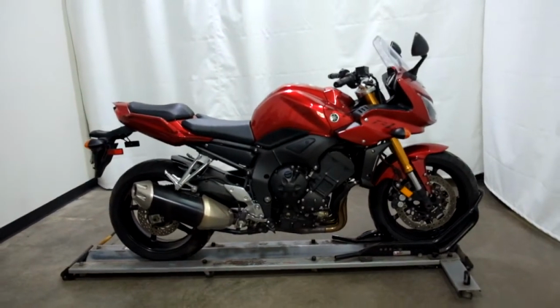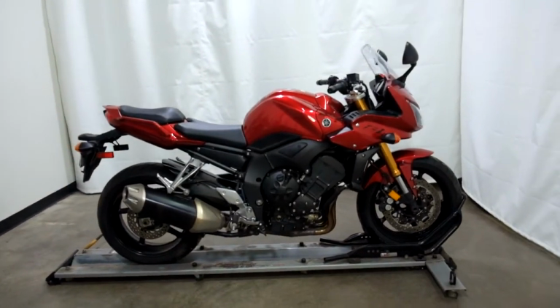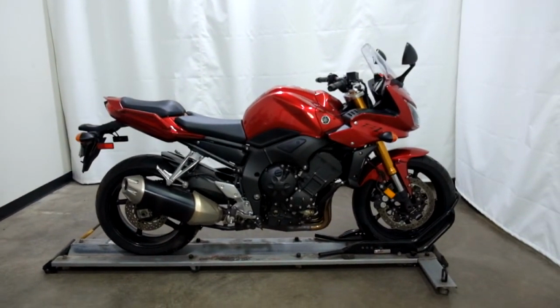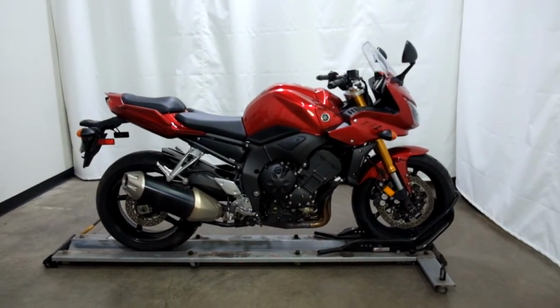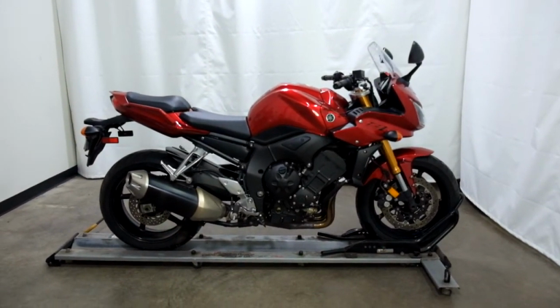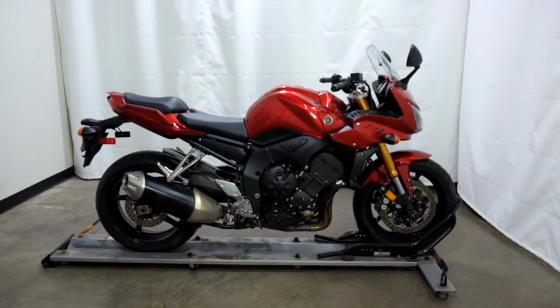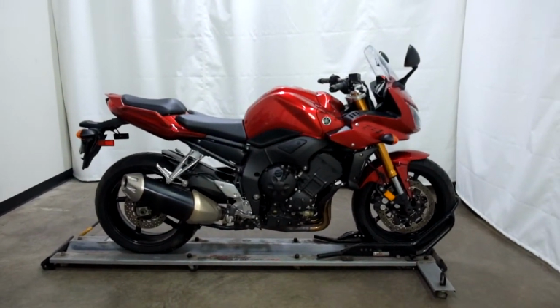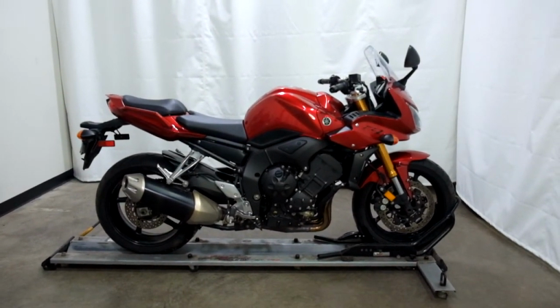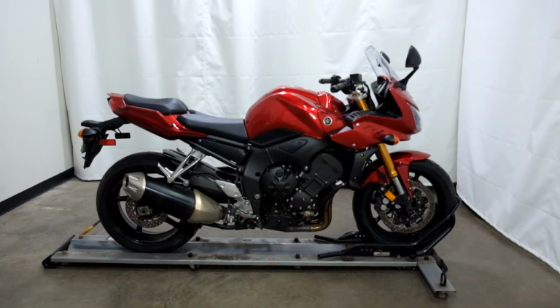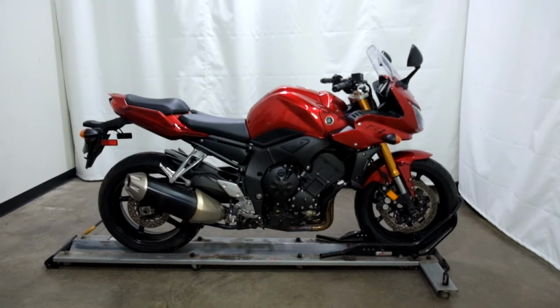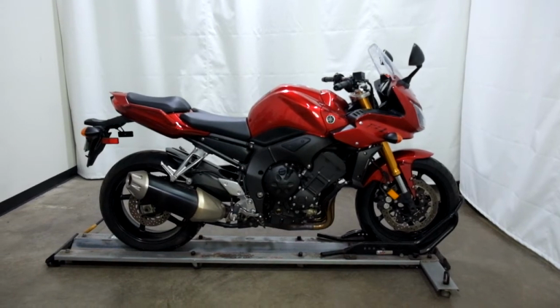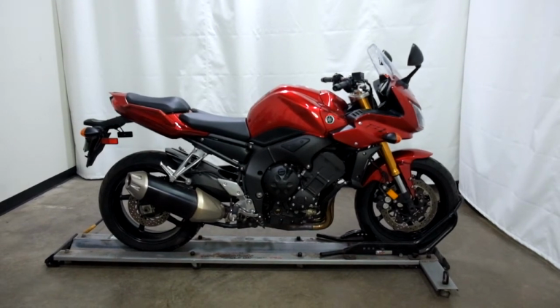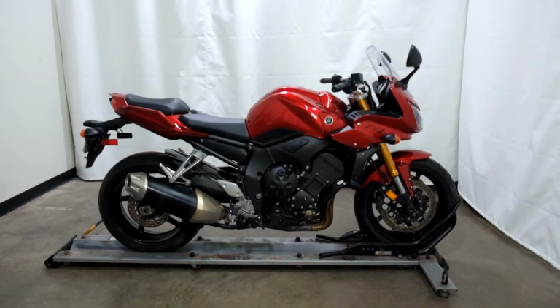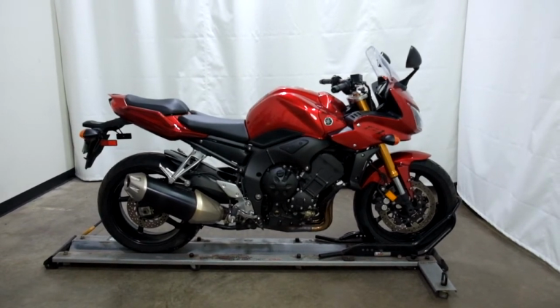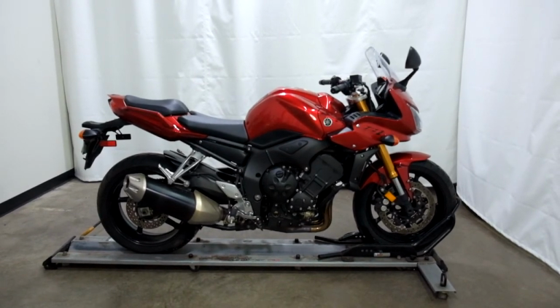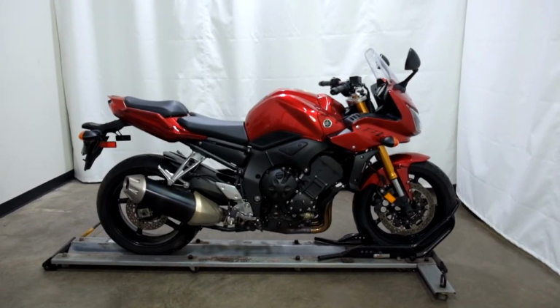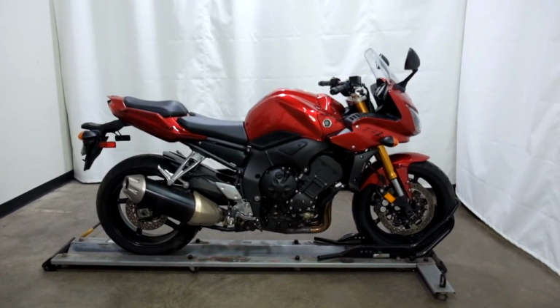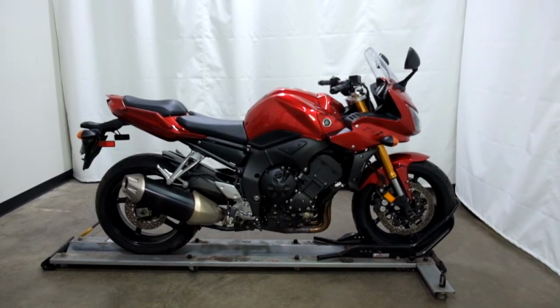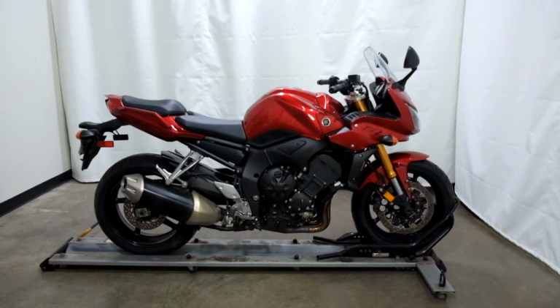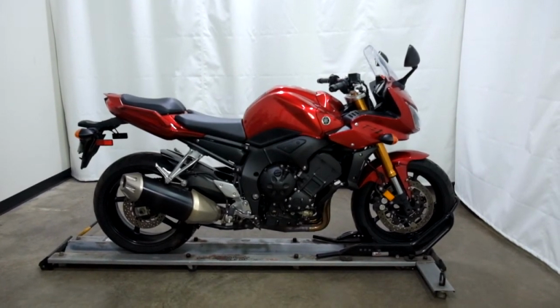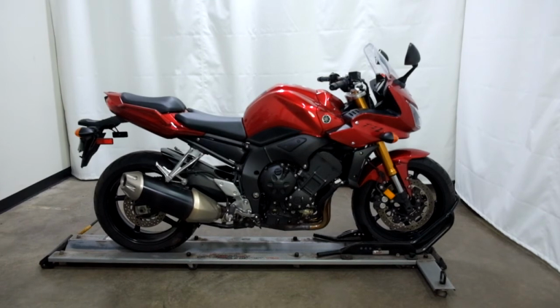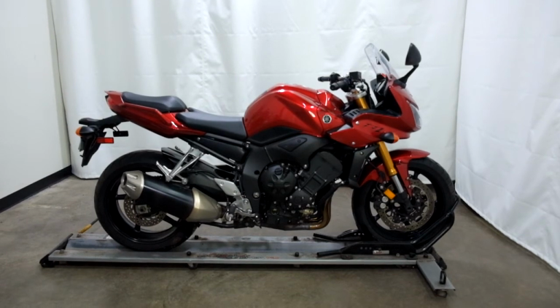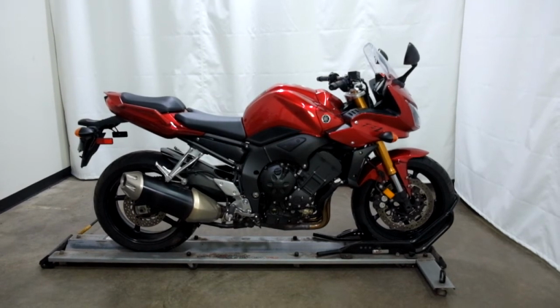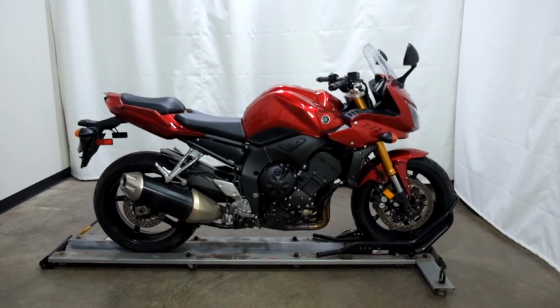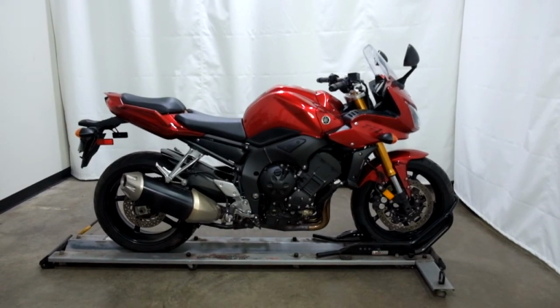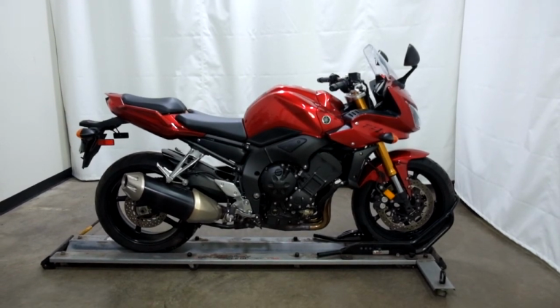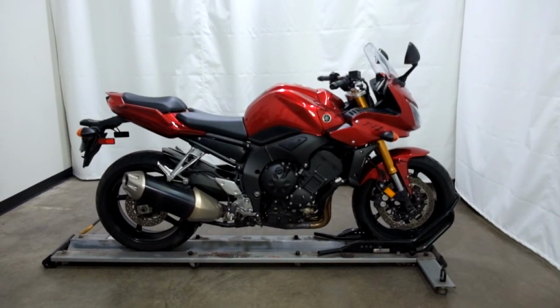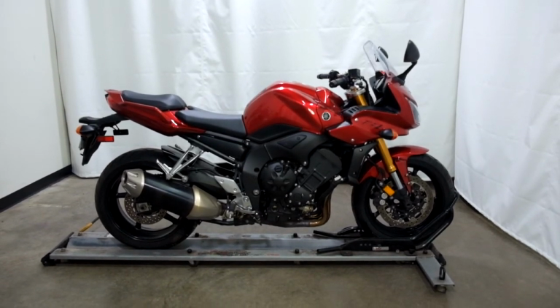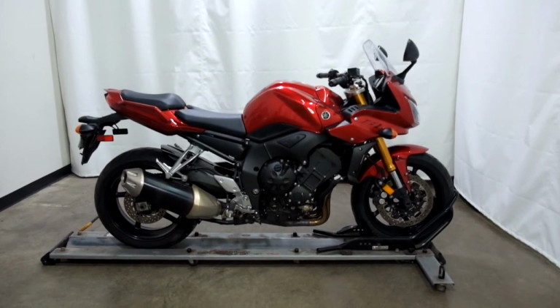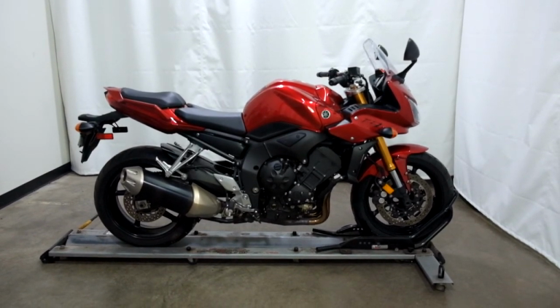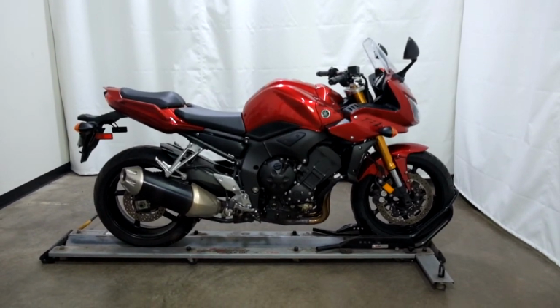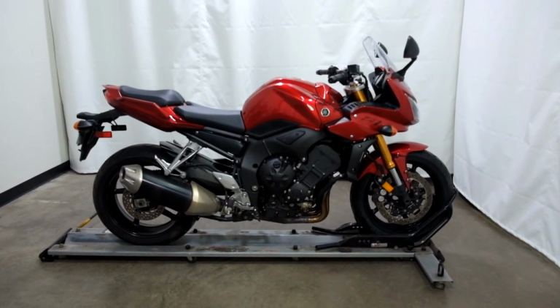This 2006 Yamaha FZ1 is an outlet motorcycle and will be sold as is. Thank you for shopping SimplyRideUSA.com.